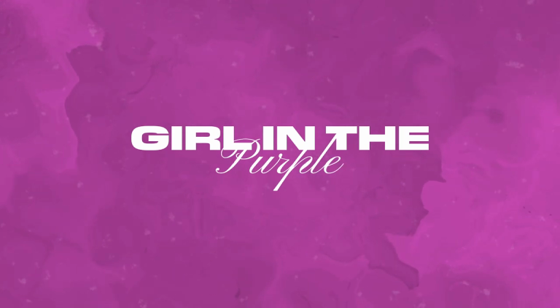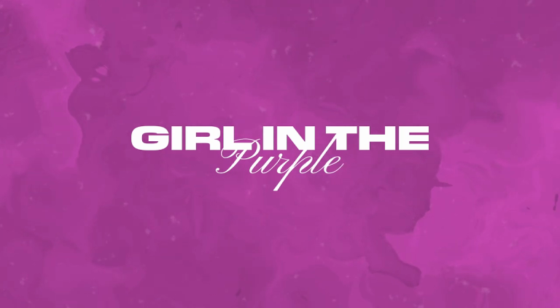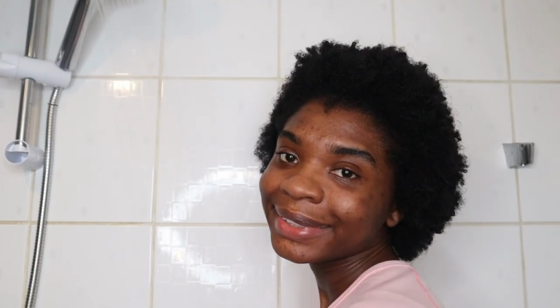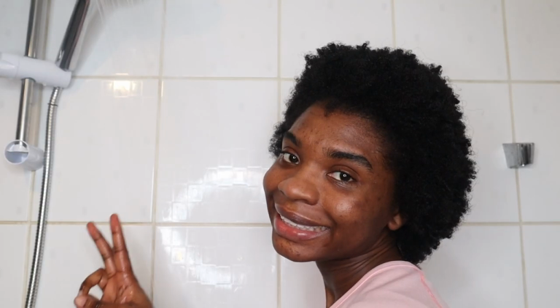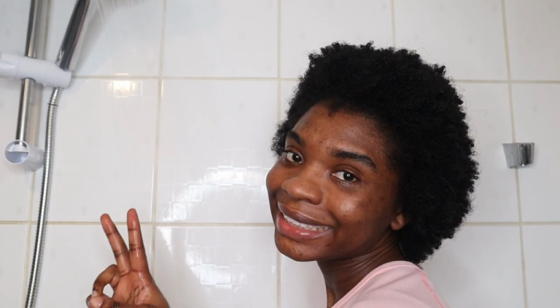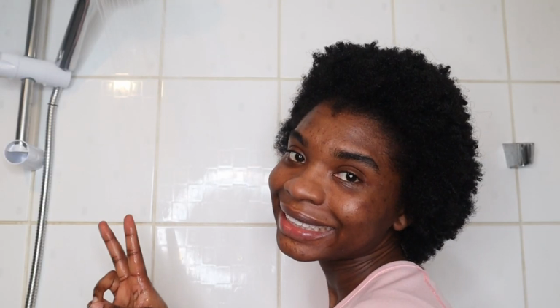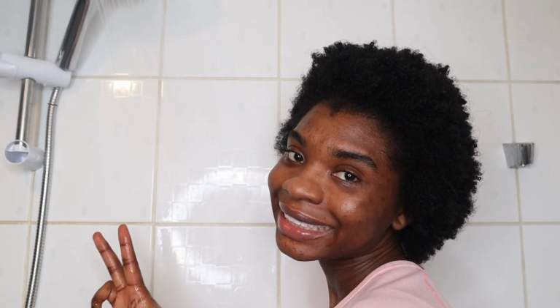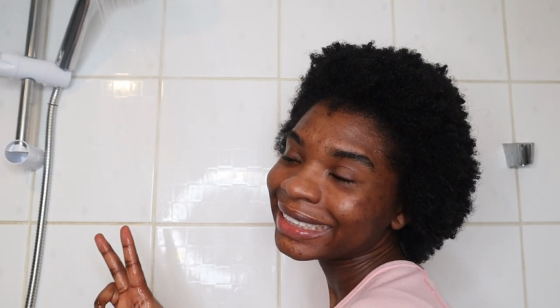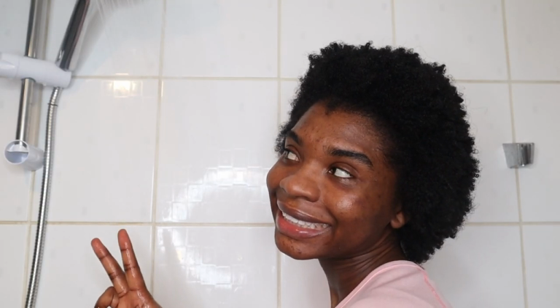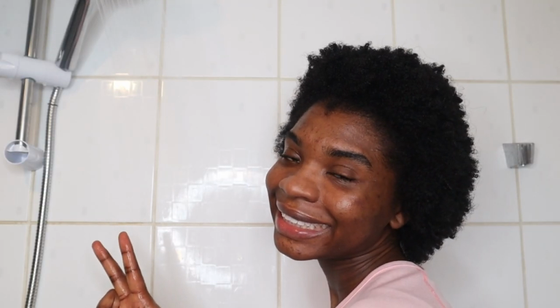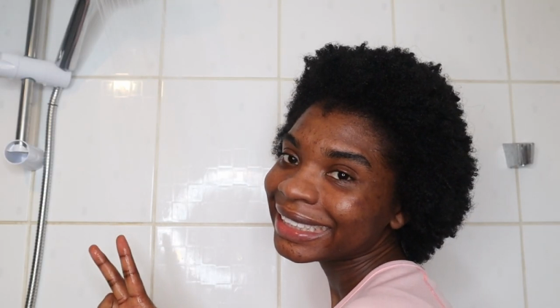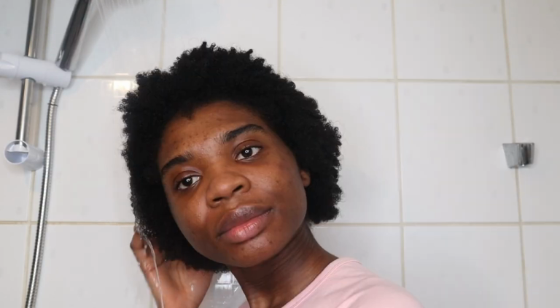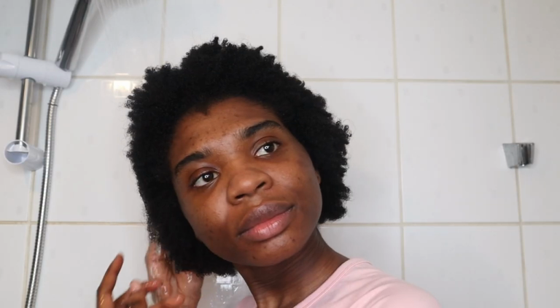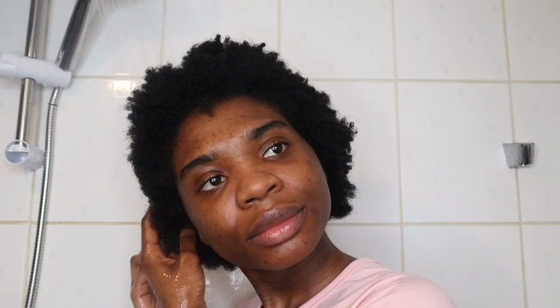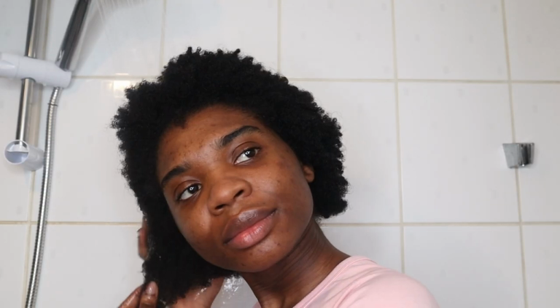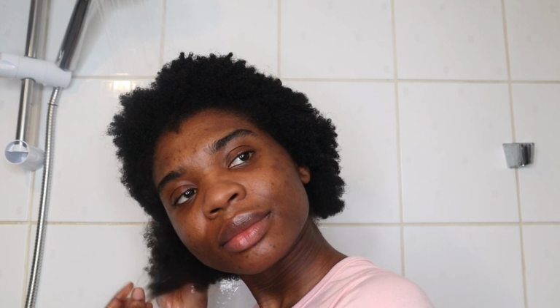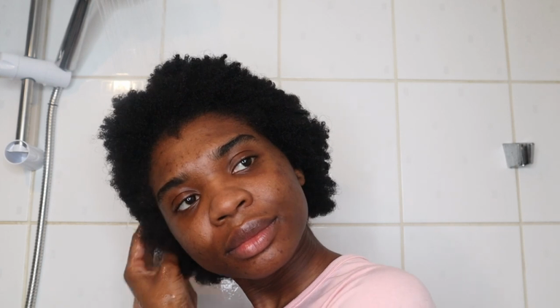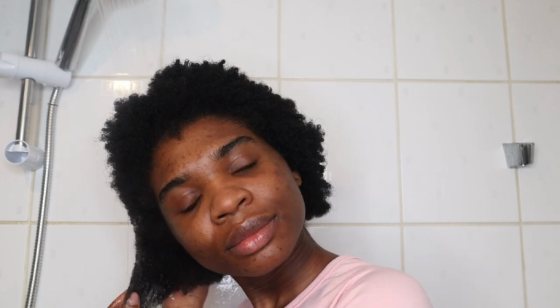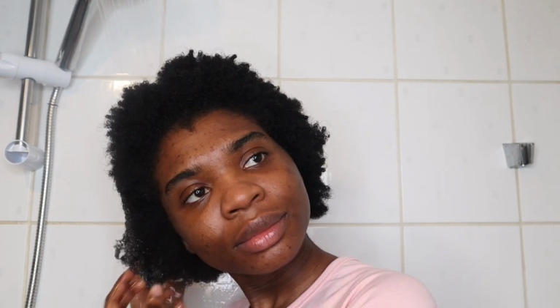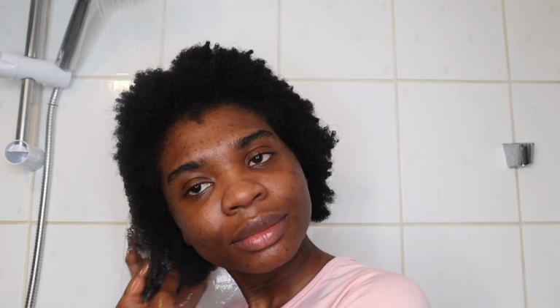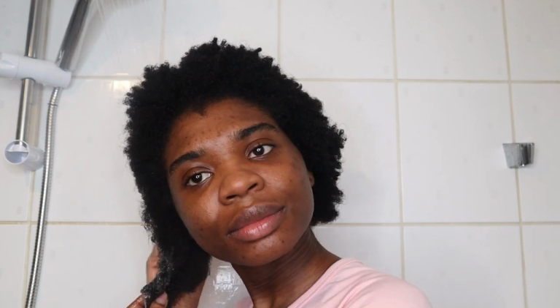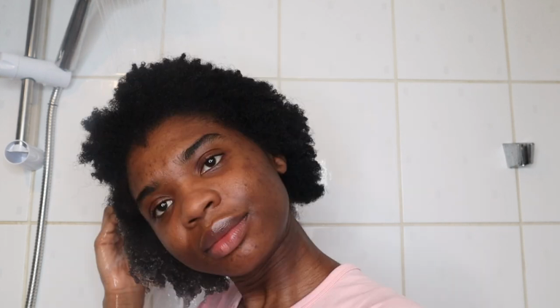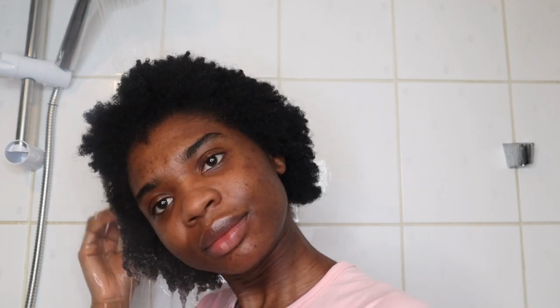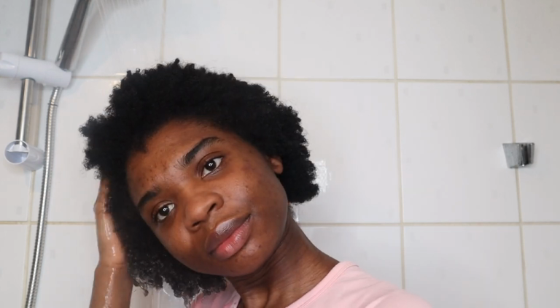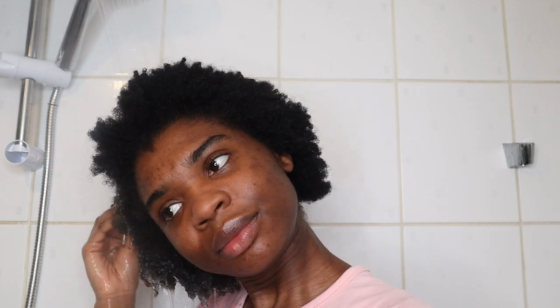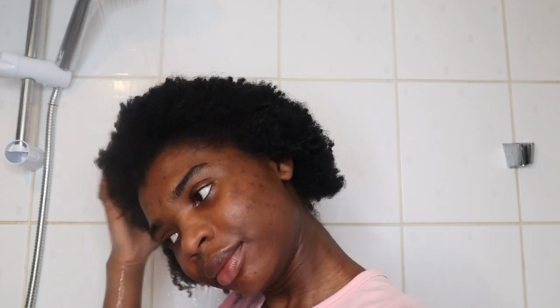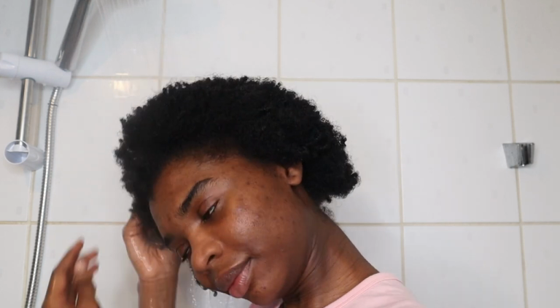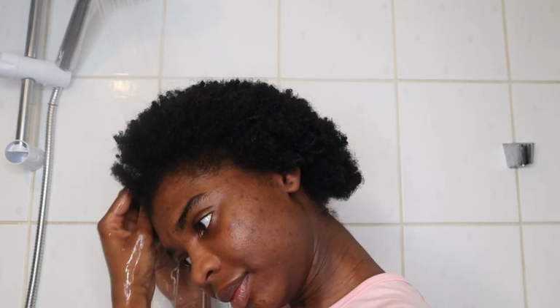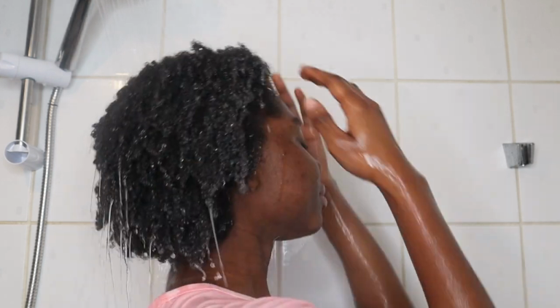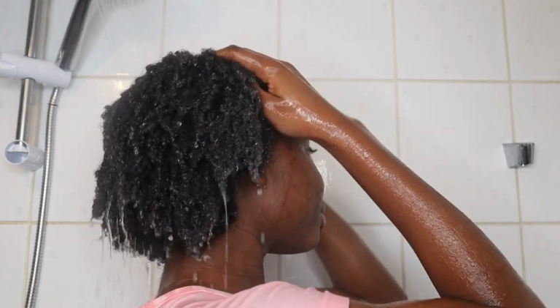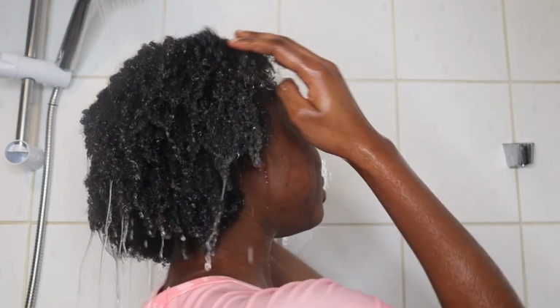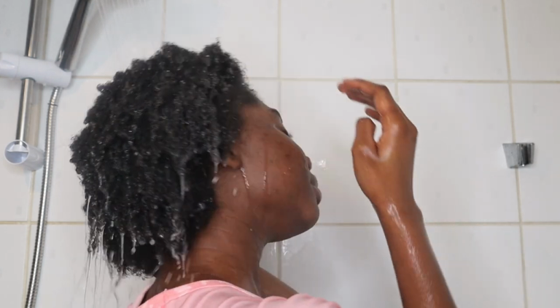Hi guys, welcome back to my channel. I hope you are doing very well. This is a simple quick wash day routine on my short natural hair.